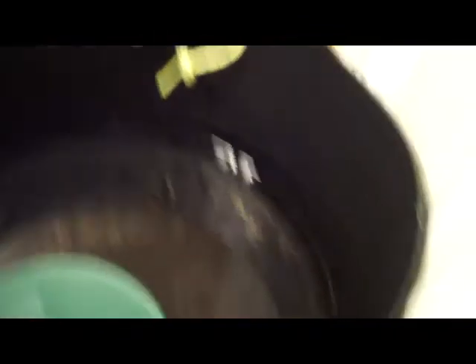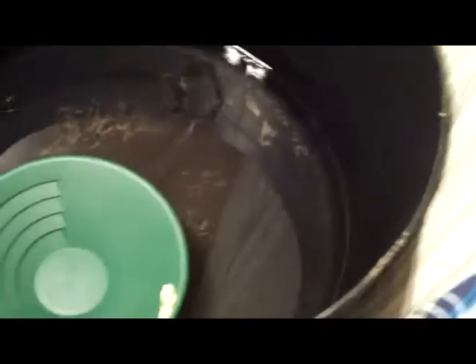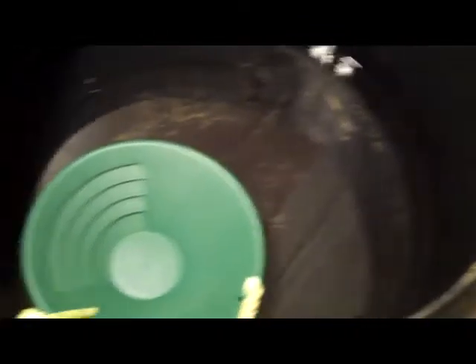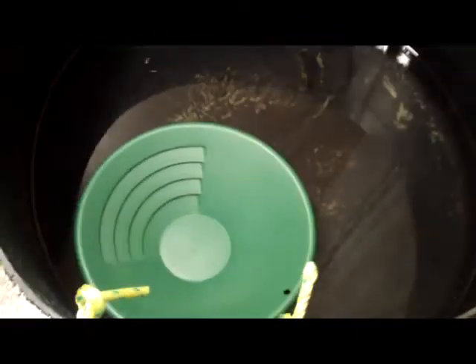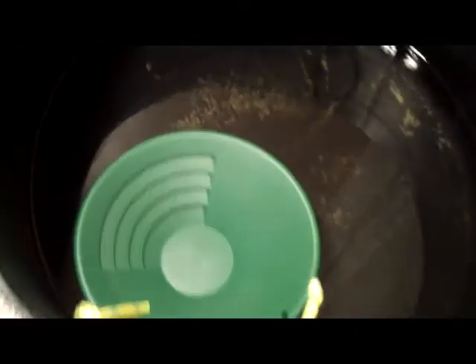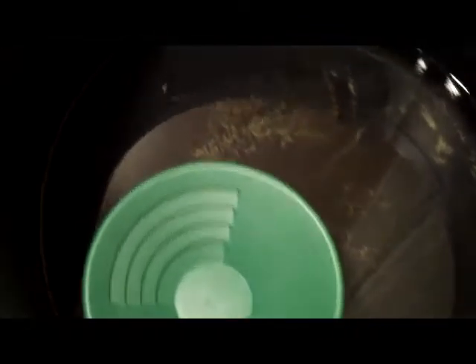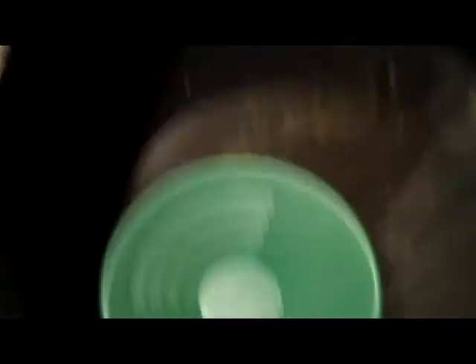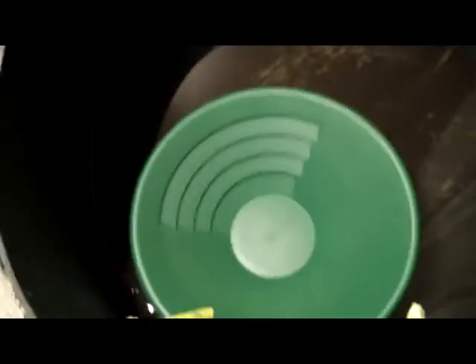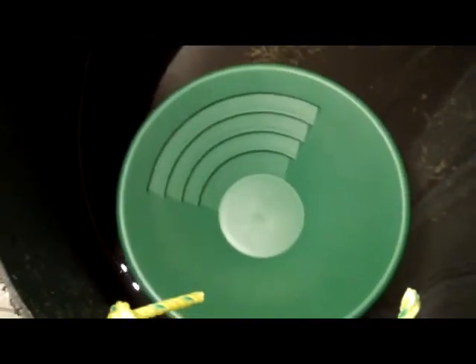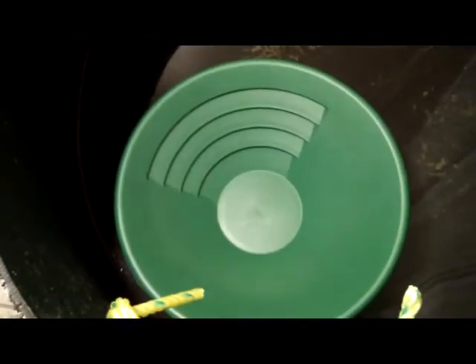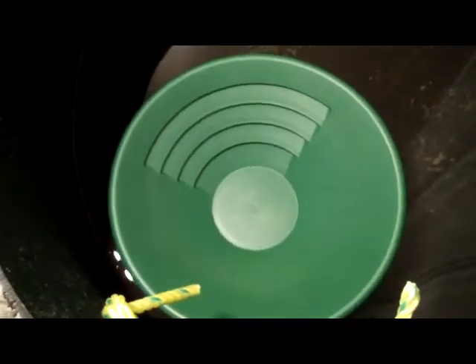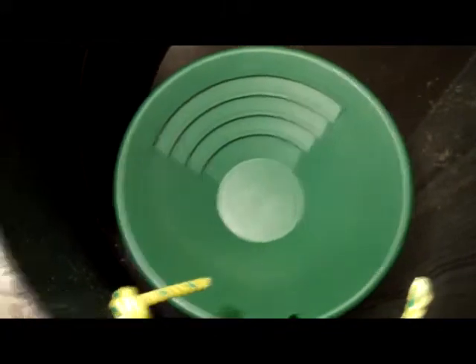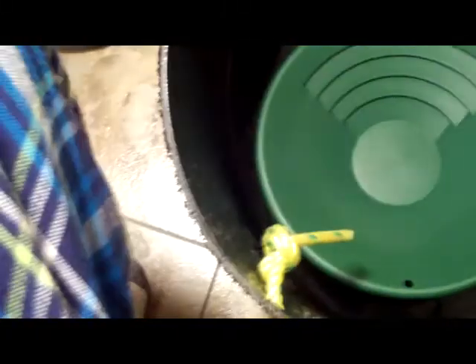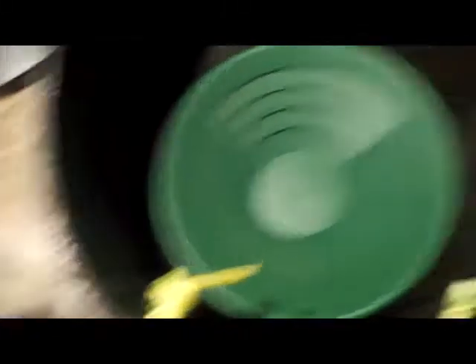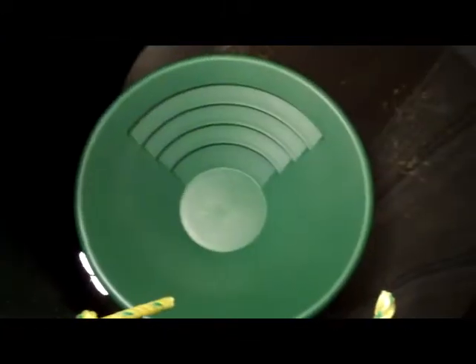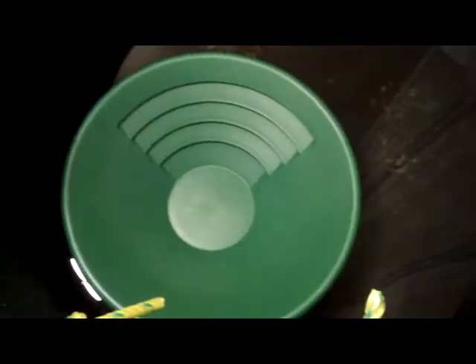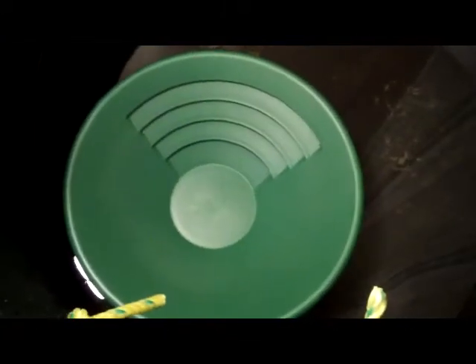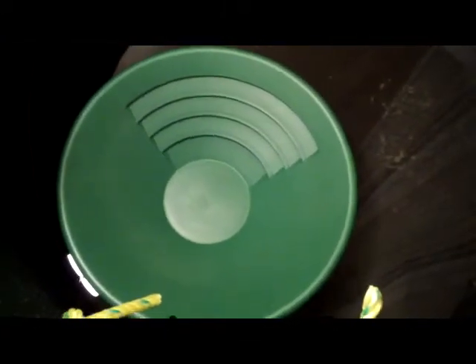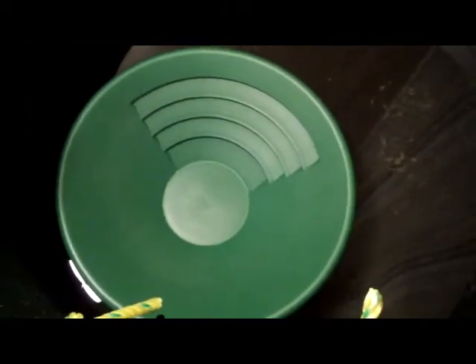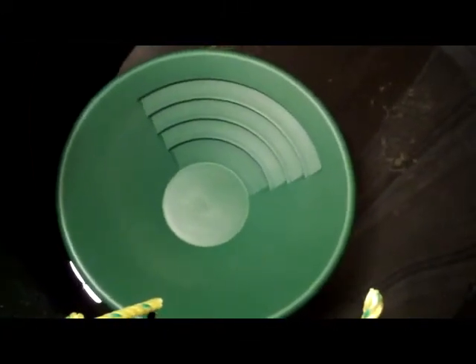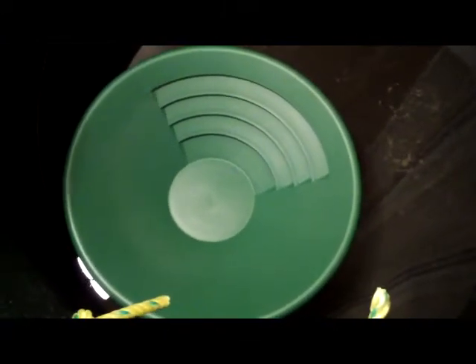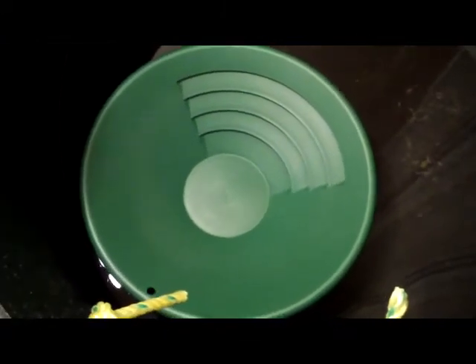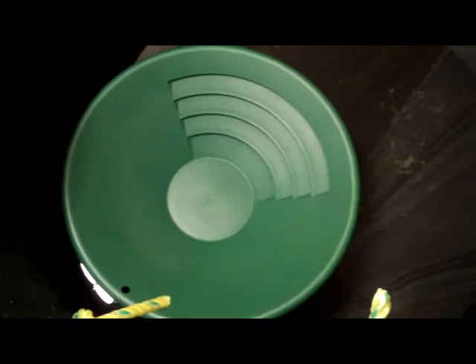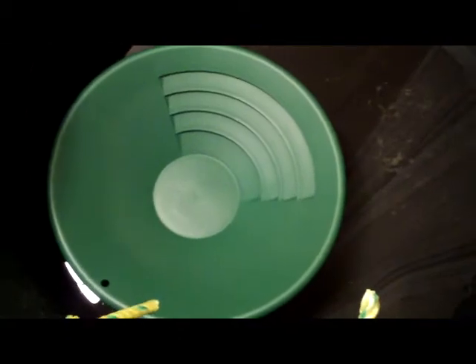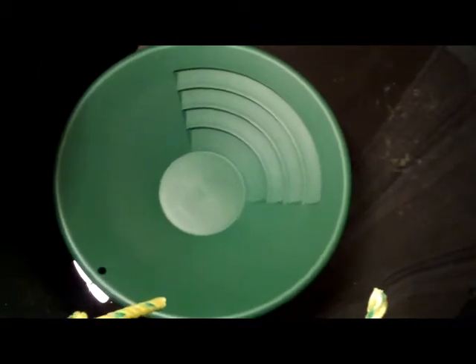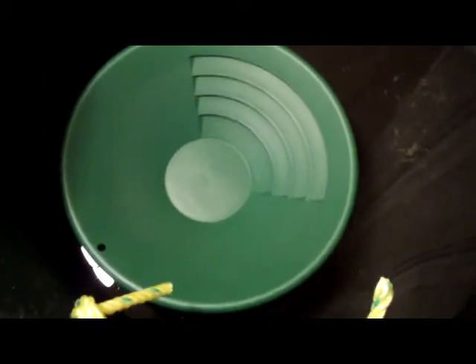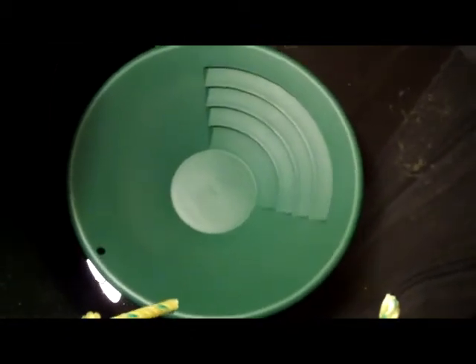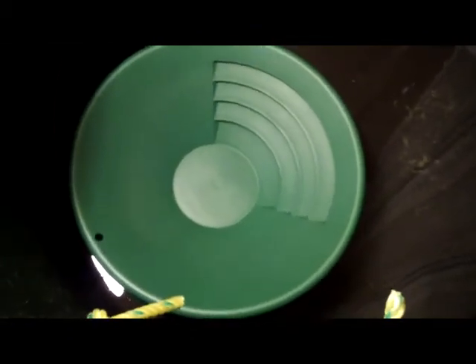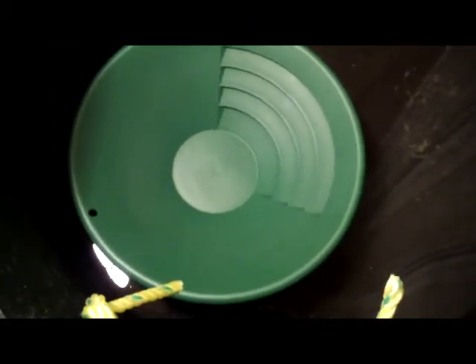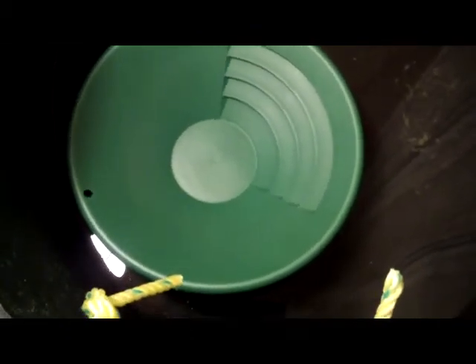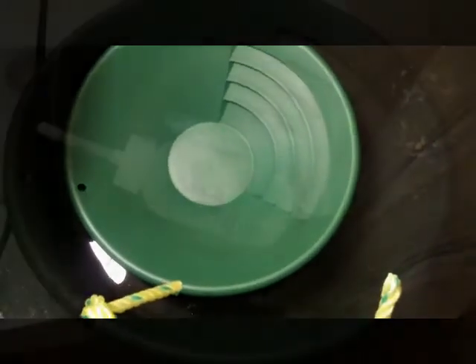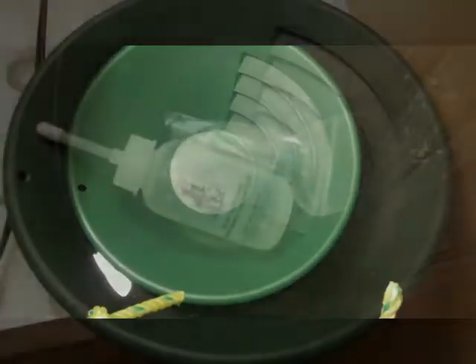I've got my big old bucket sitting in the bathroom and I'm in my pajamas. Going to use a gold pan and it's like one o'clock in the morning too. So let's get to it — we'll see what we can find.